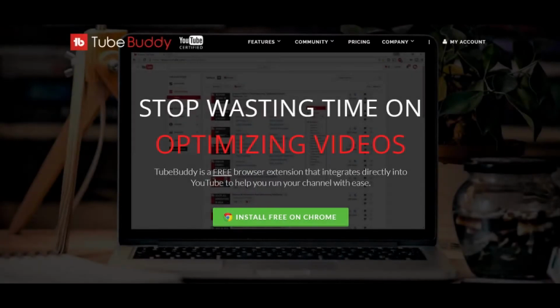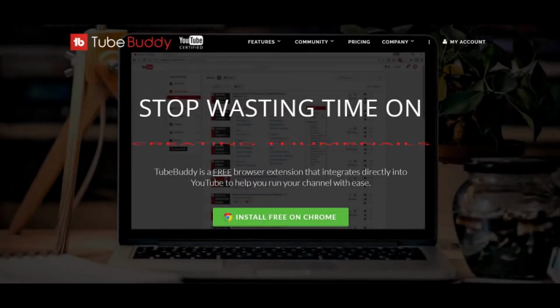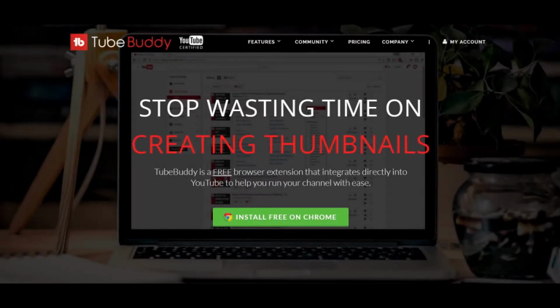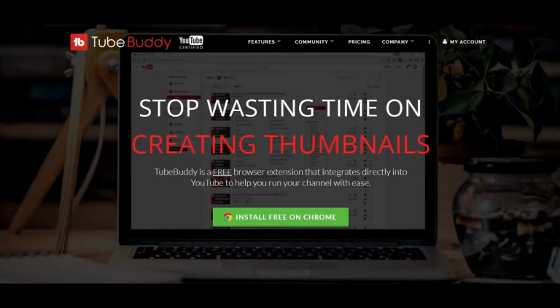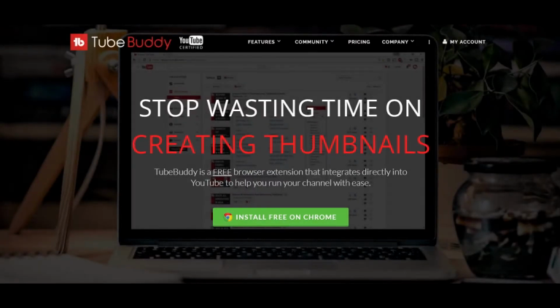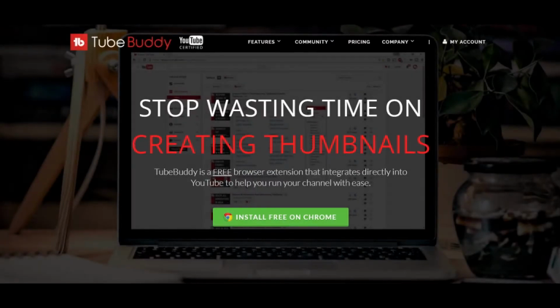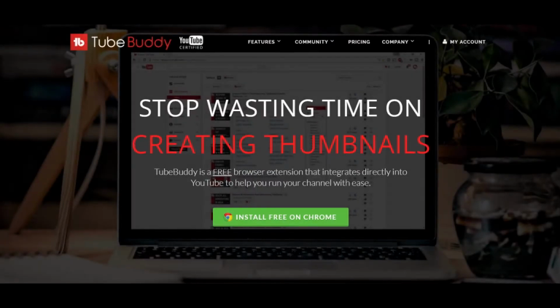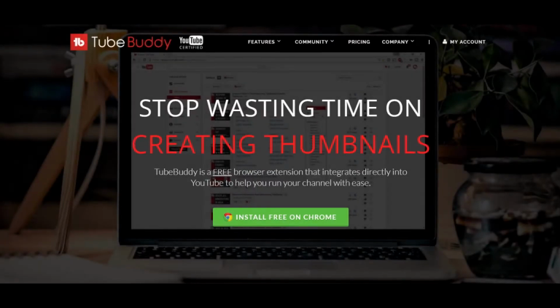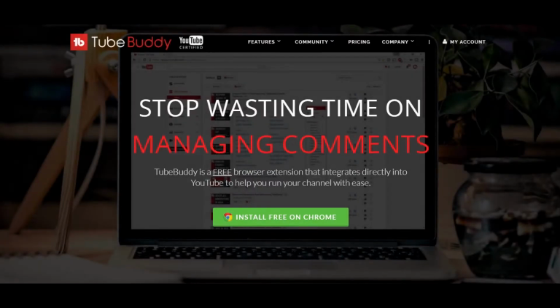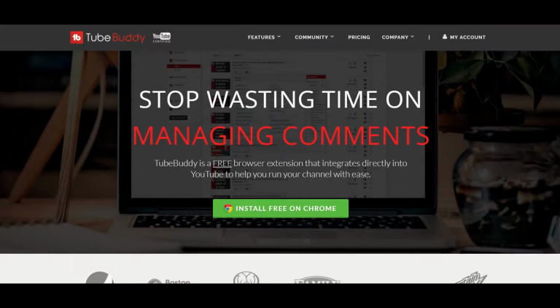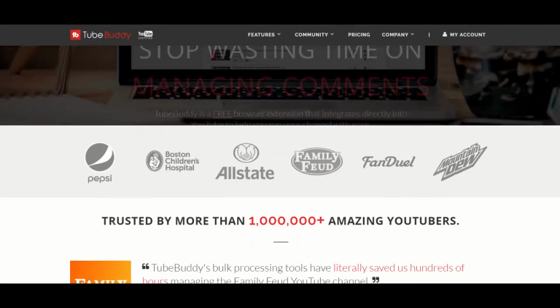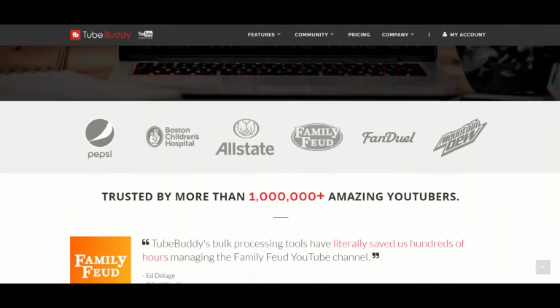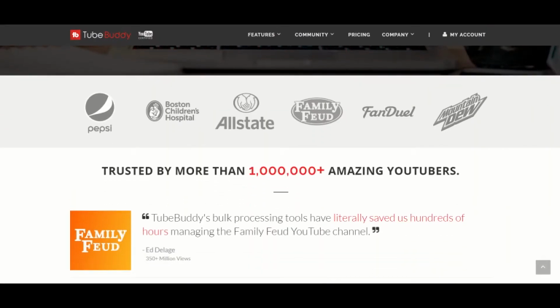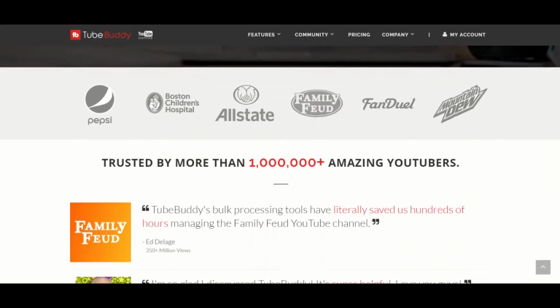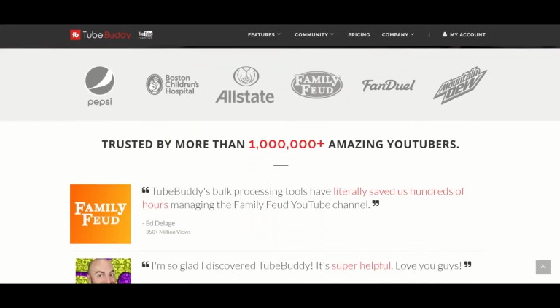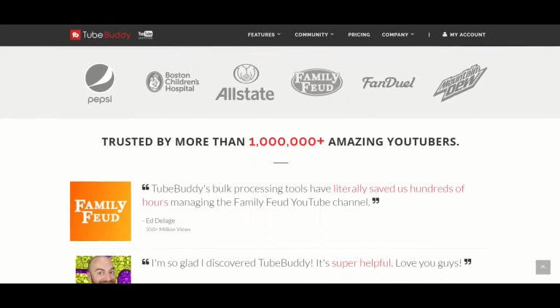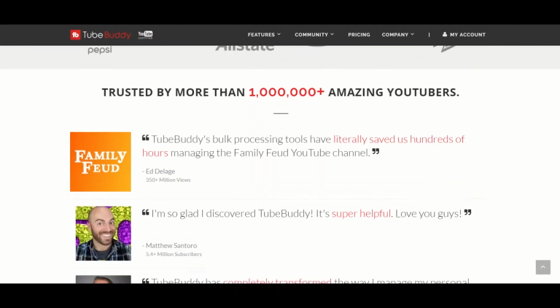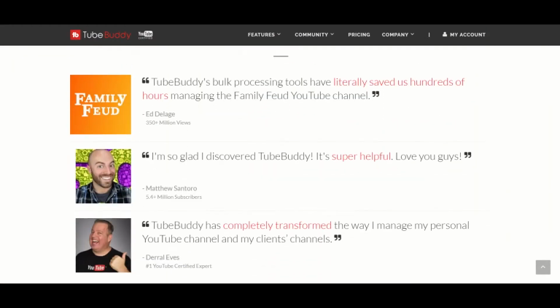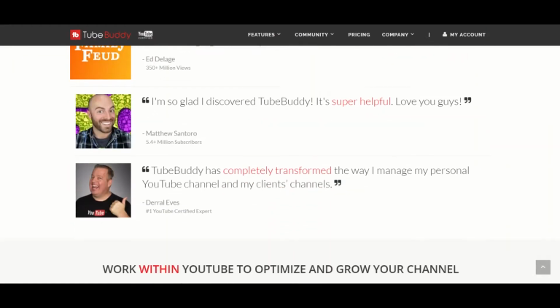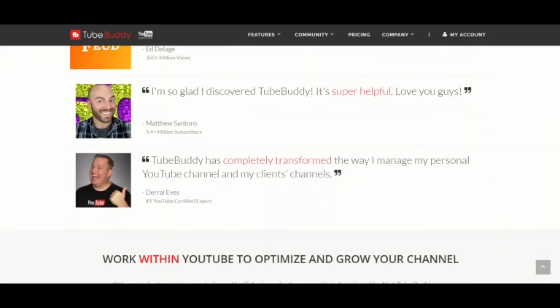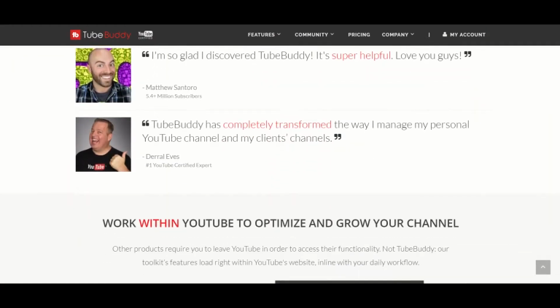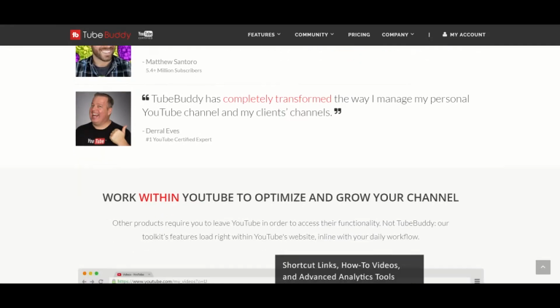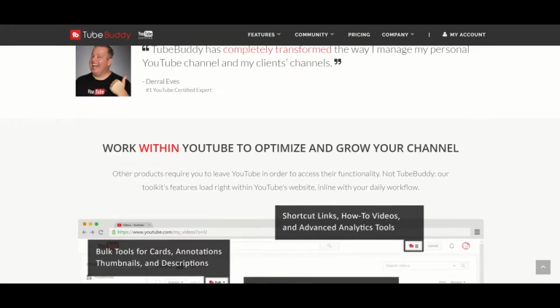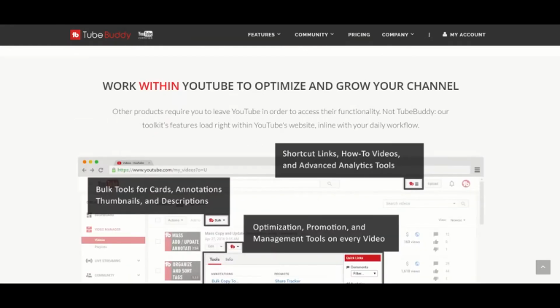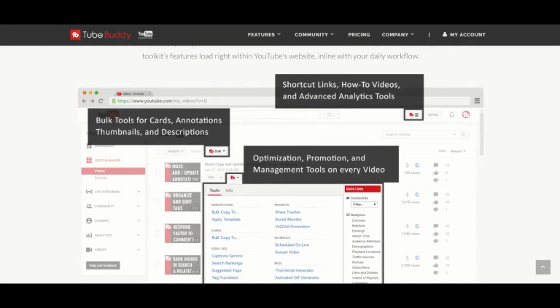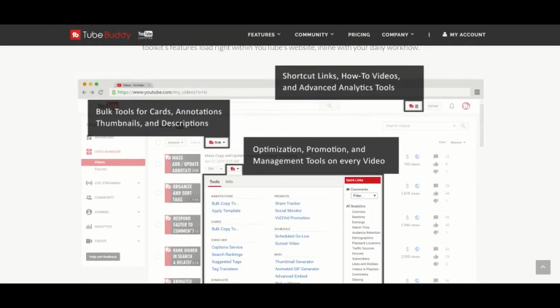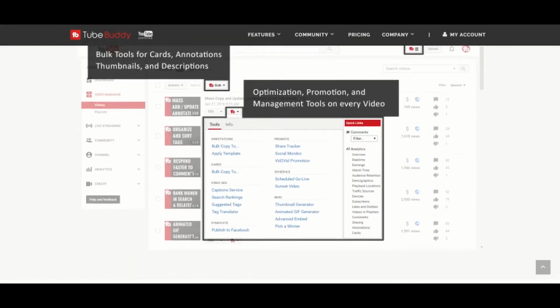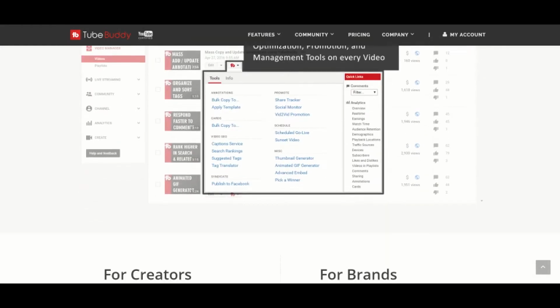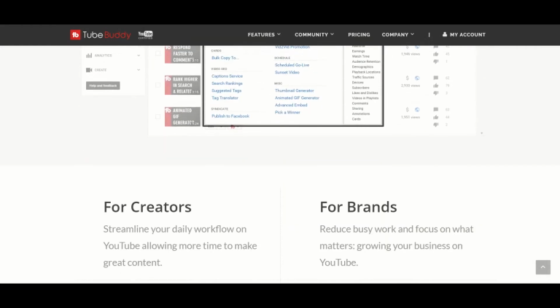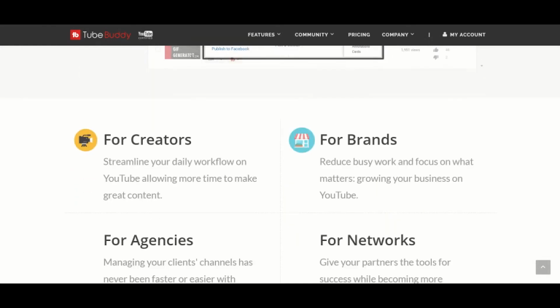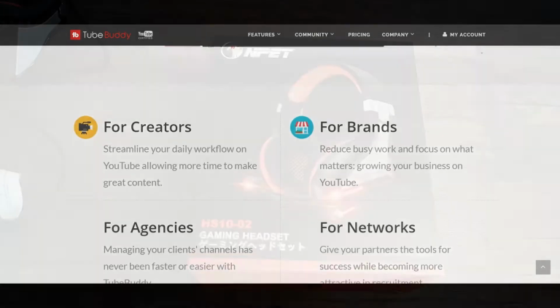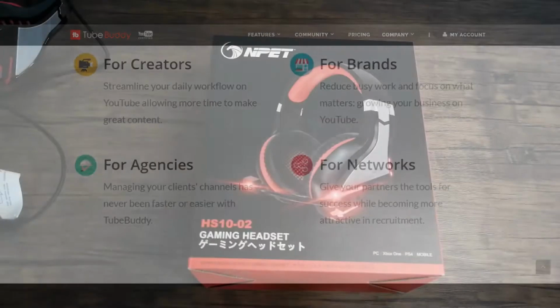What's up, this is GM. Before I start I want to tell you about TubeBuddy. In case you don't know, TubeBuddy is a free website that will help you manage and grow your YouTube channel. Thanks to them, some of my videos even show up as top results. Want to give them a try? Check the description below for the link.